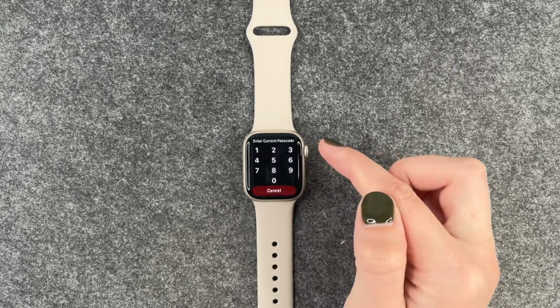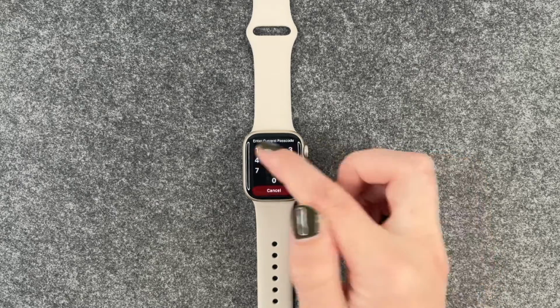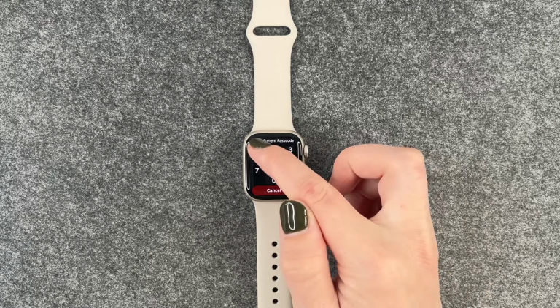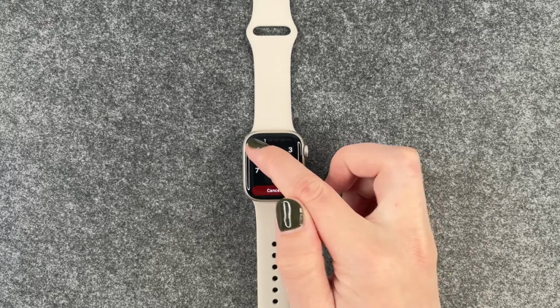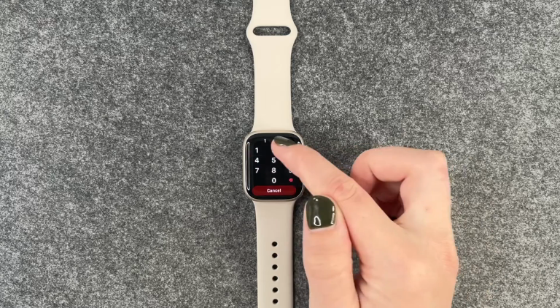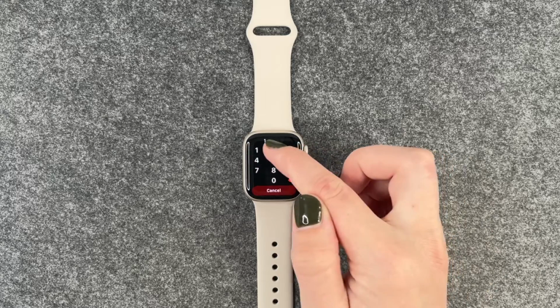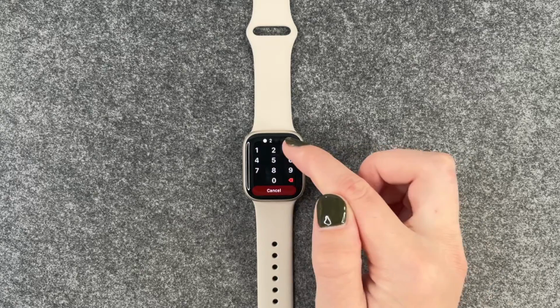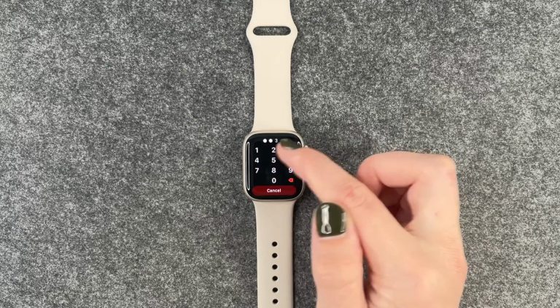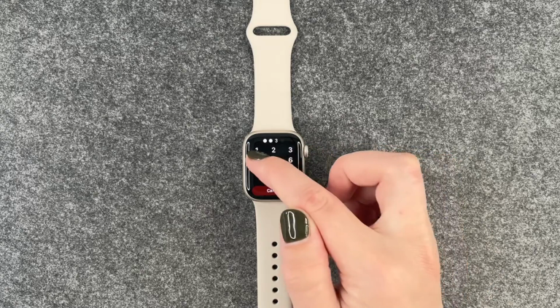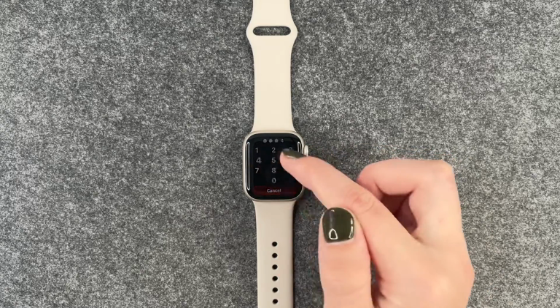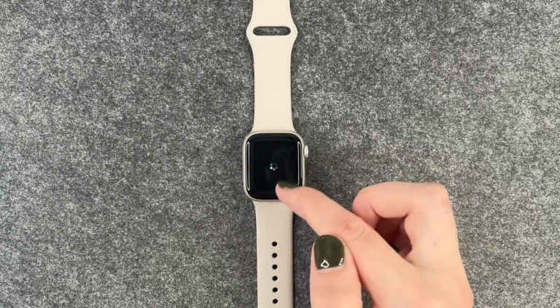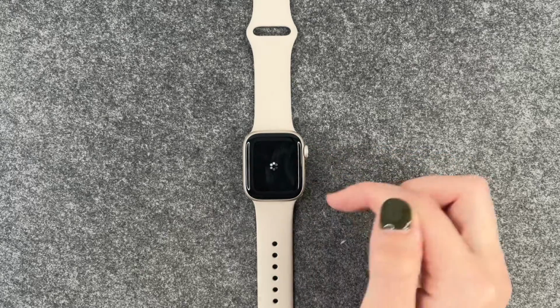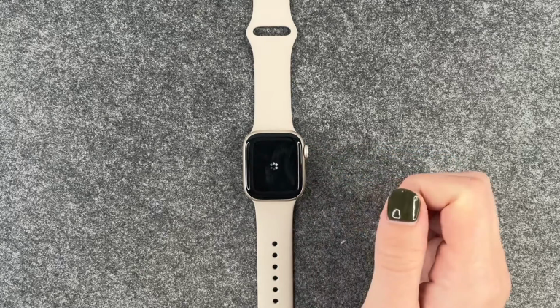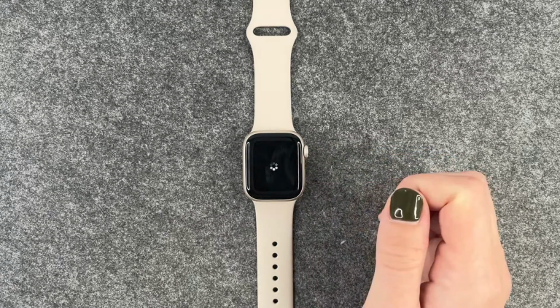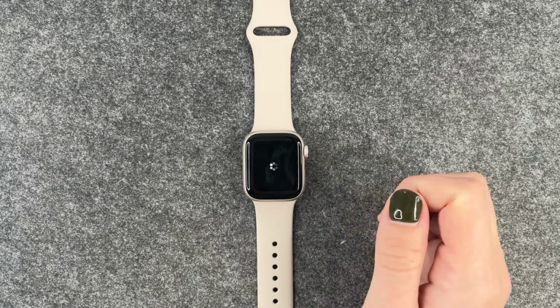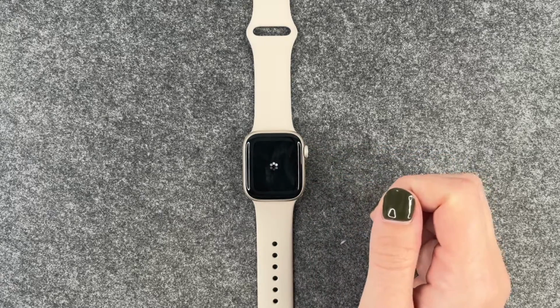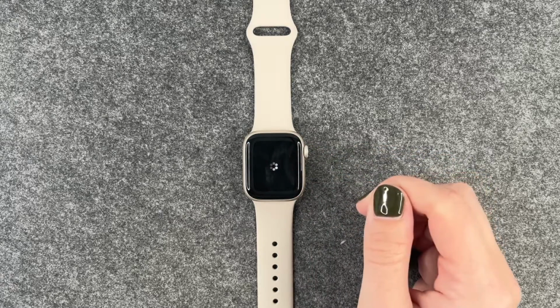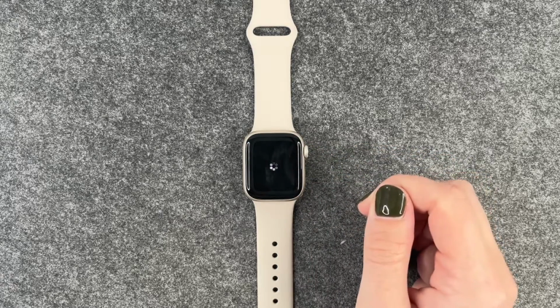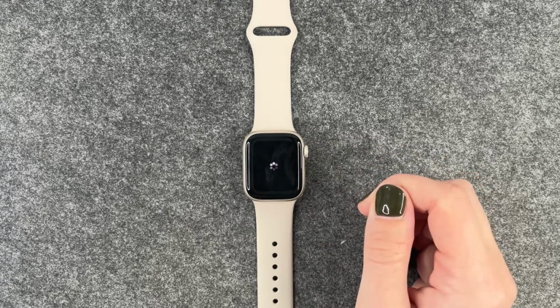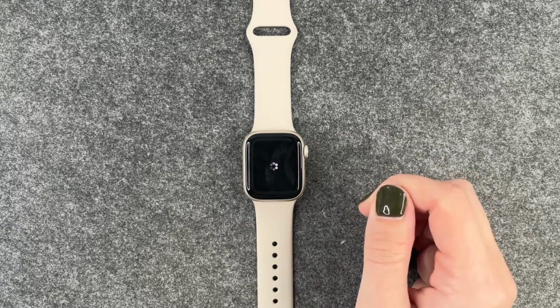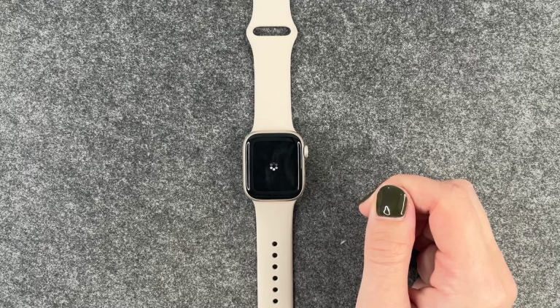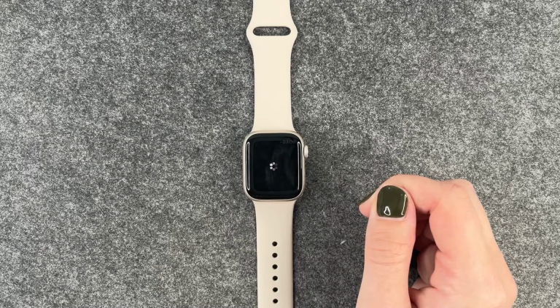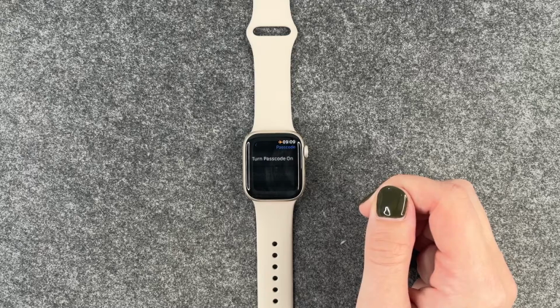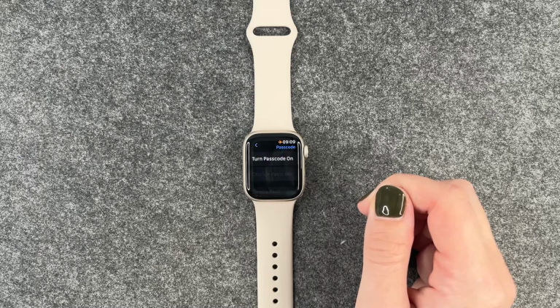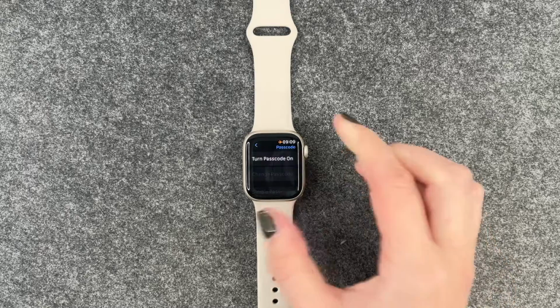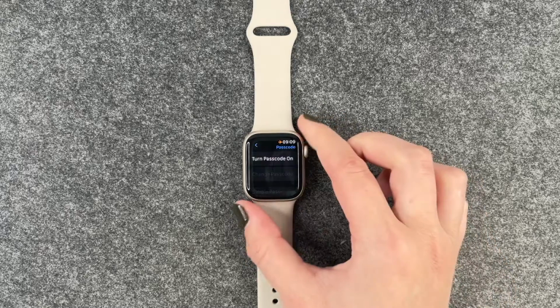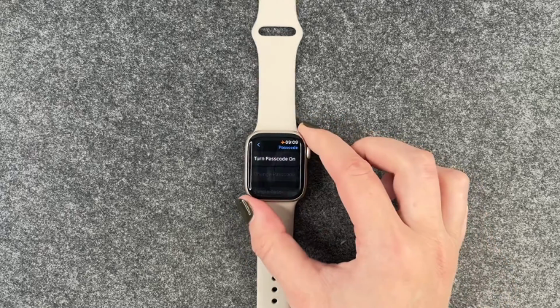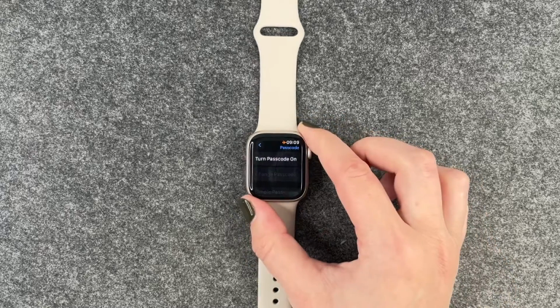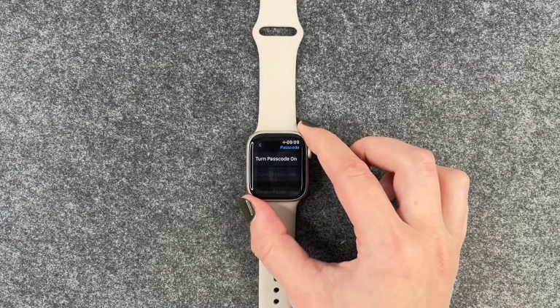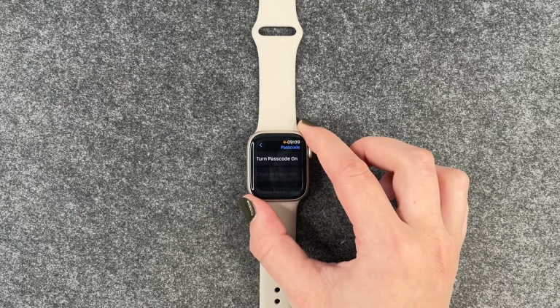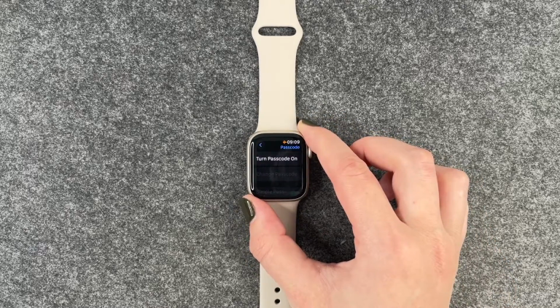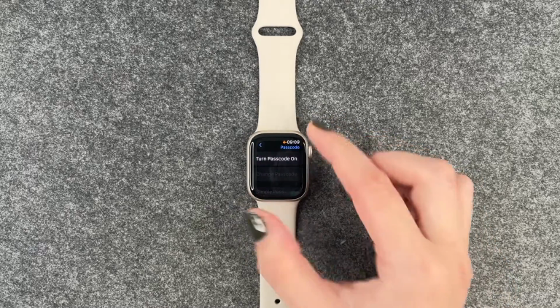When I say to turn it off, I need to verify with my PIN and then it's loading, and then the passcode is off.